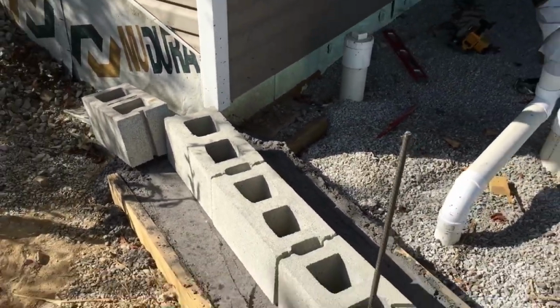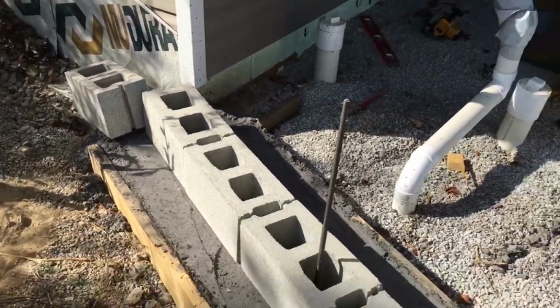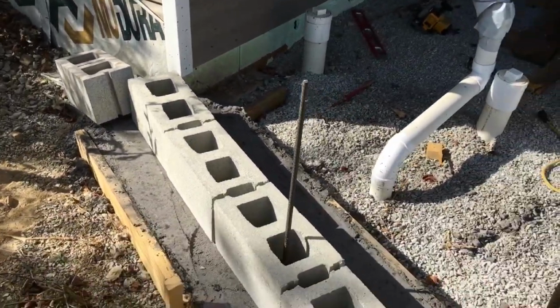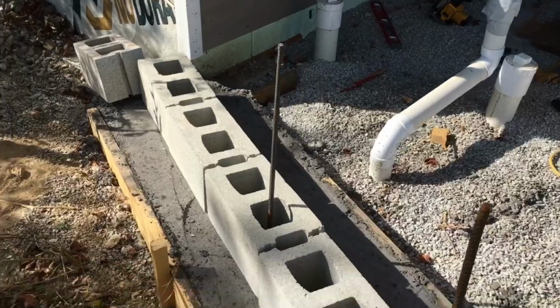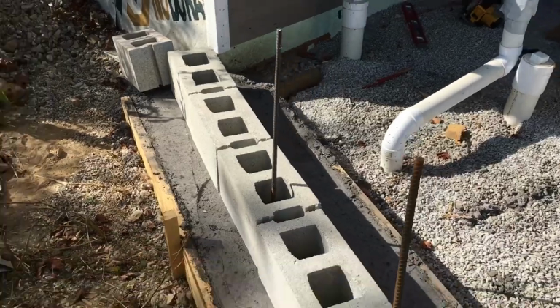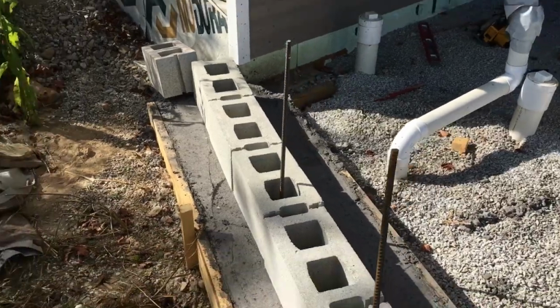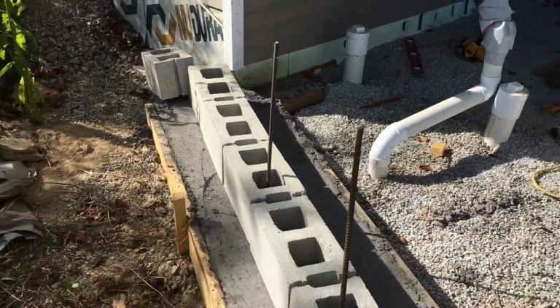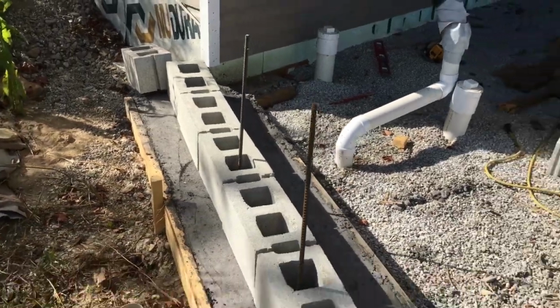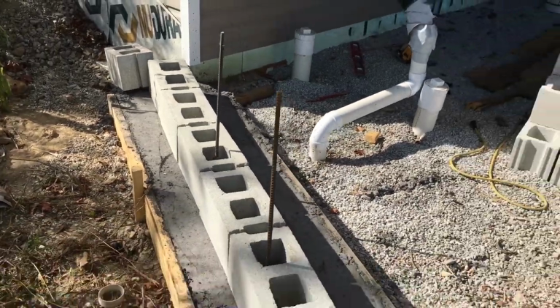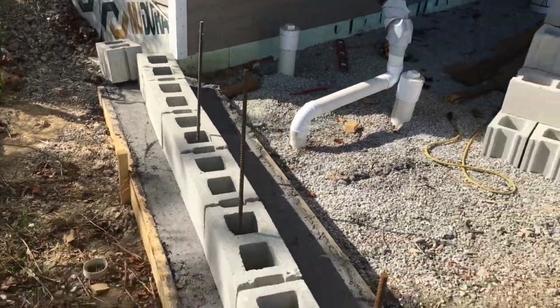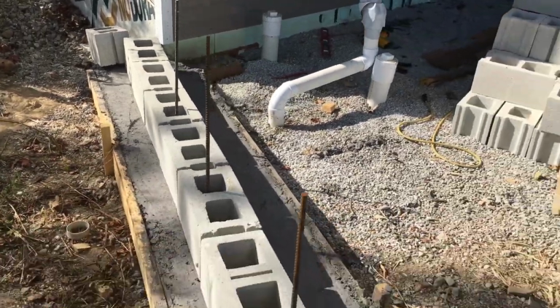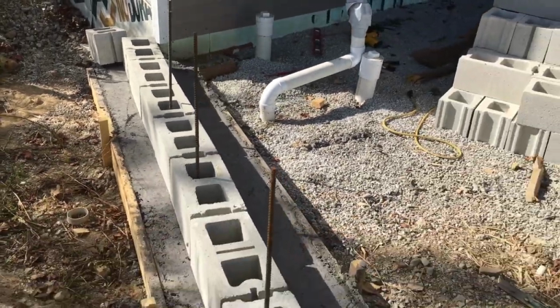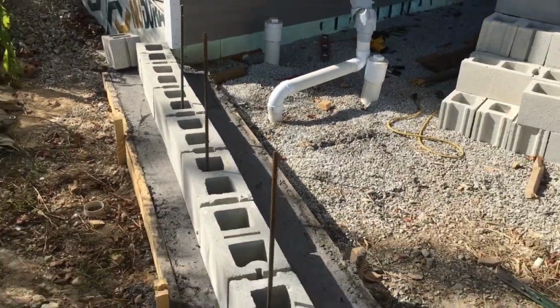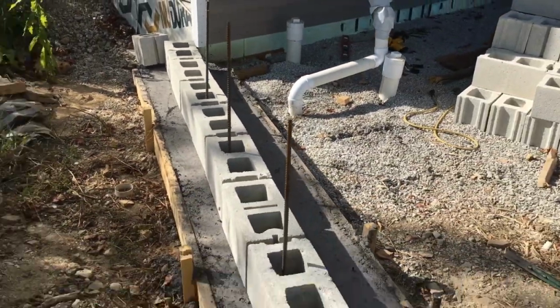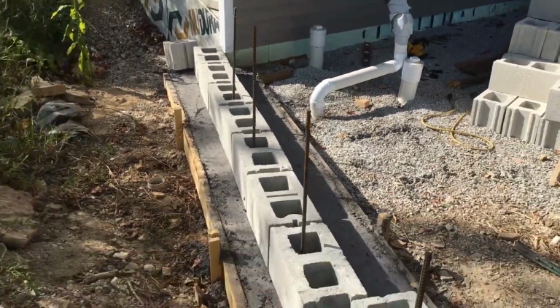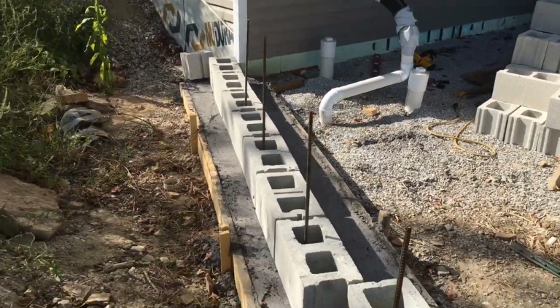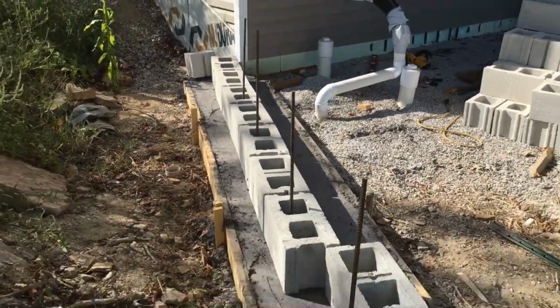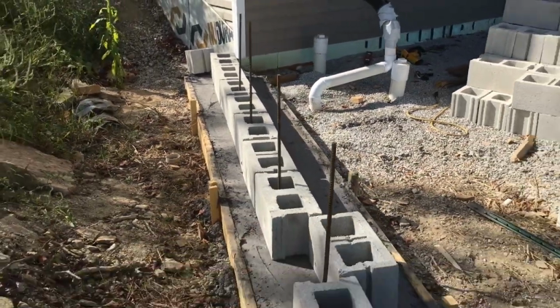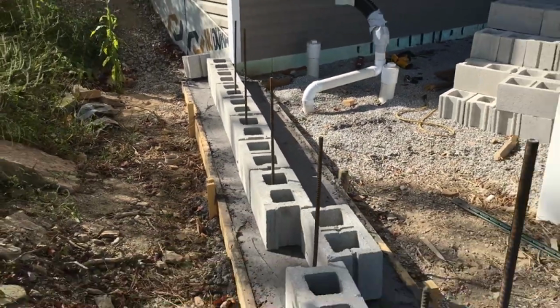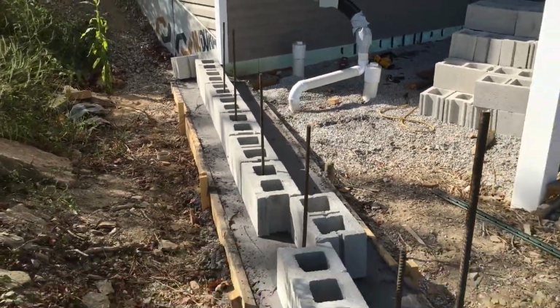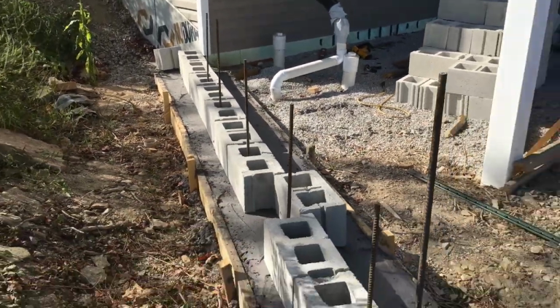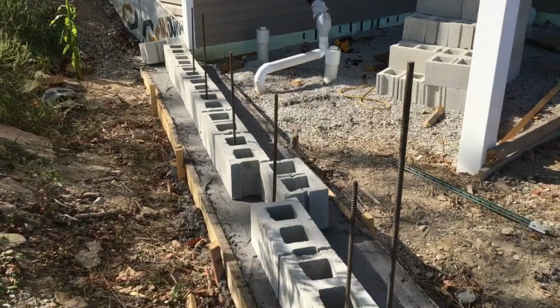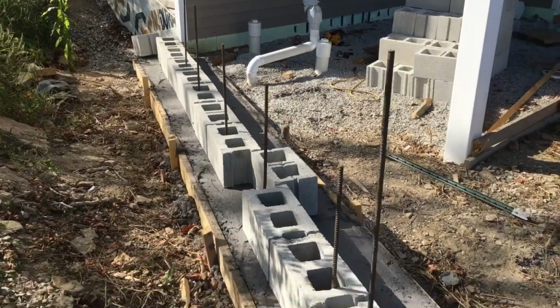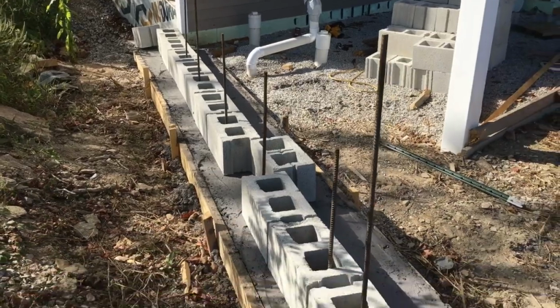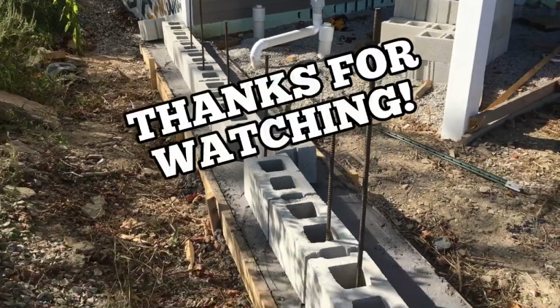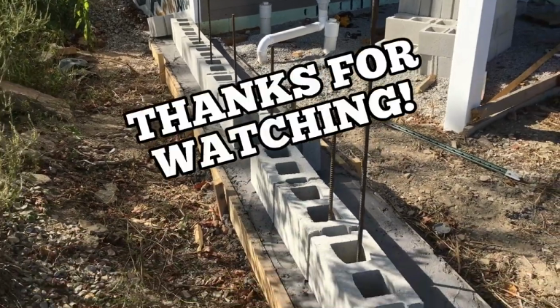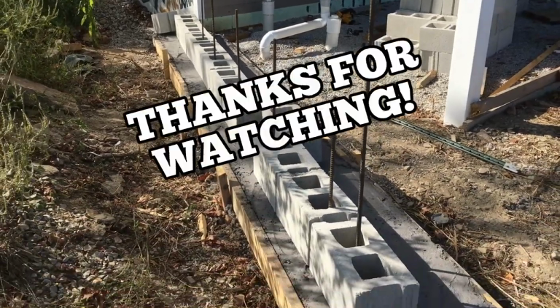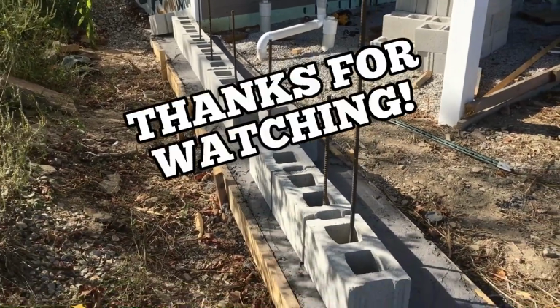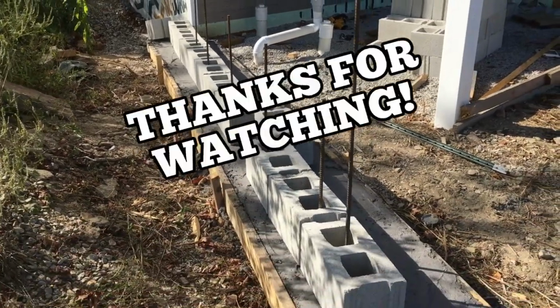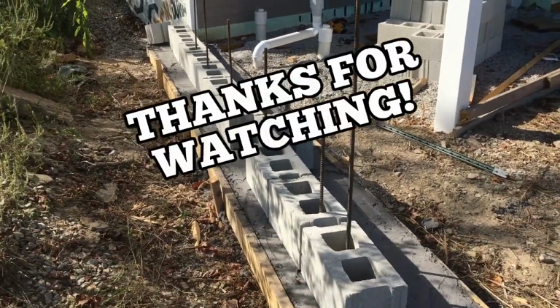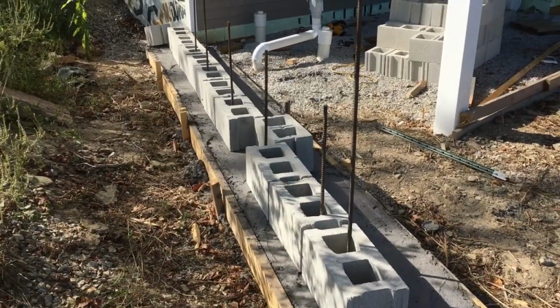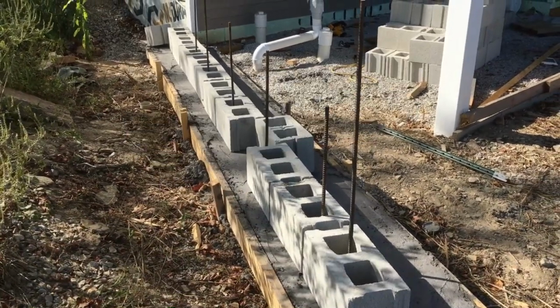We'll just call this part one of an — I don't know how many part — series on this retaining wall project. Be sure to subscribe and ring the bell so you can see how this retaining wall turns out.